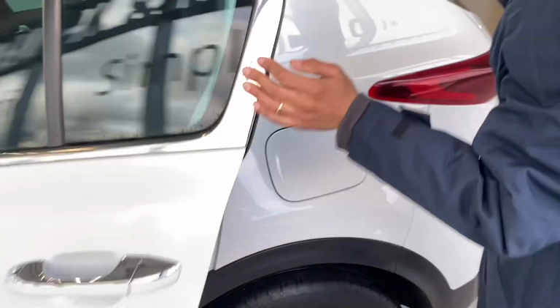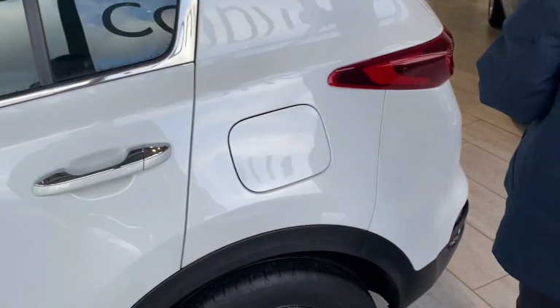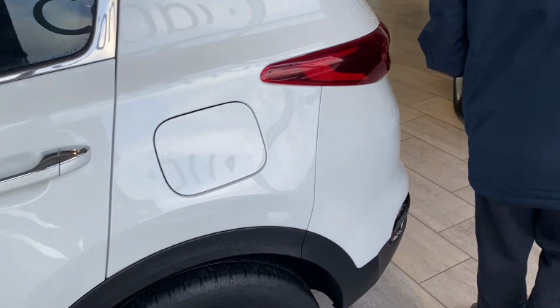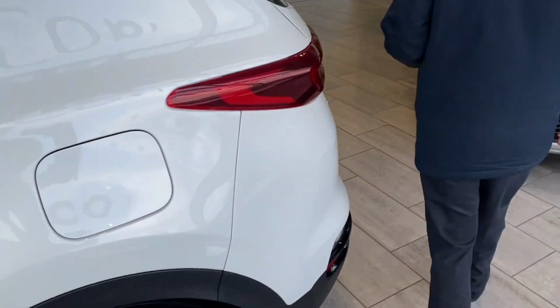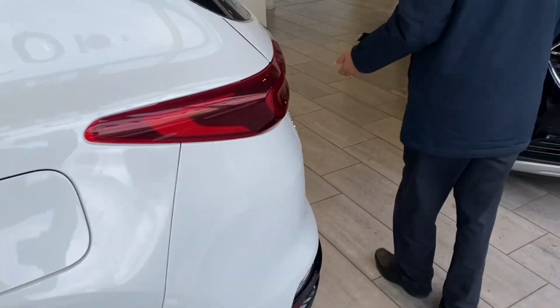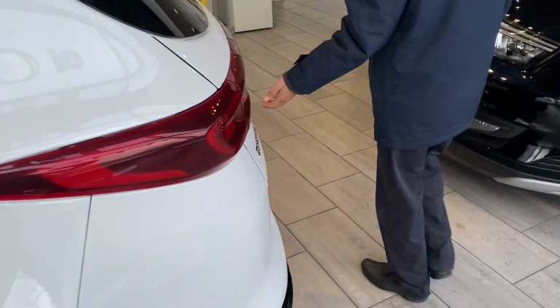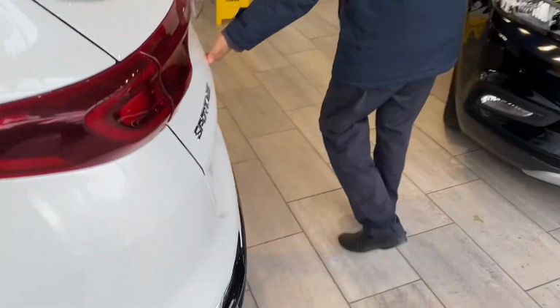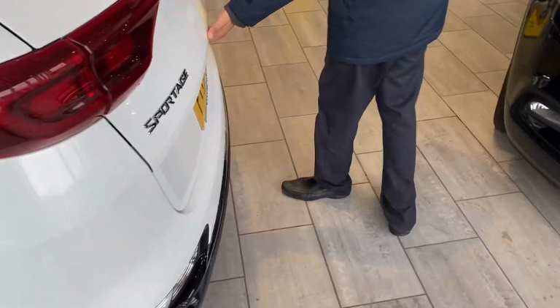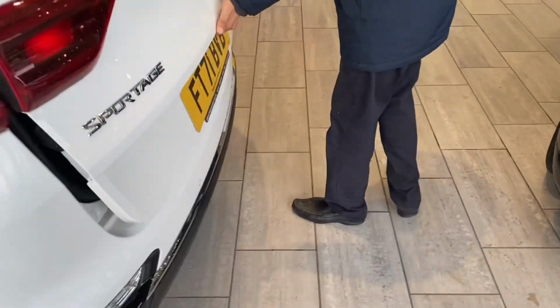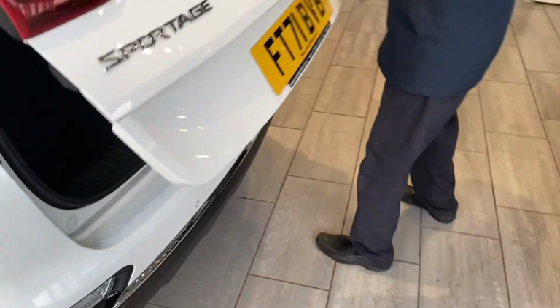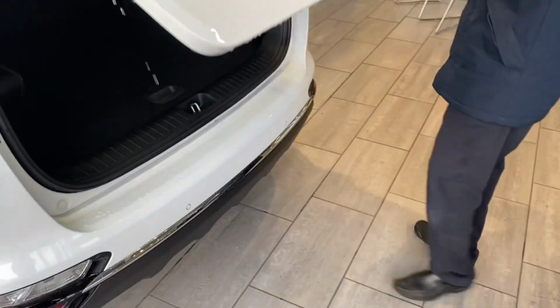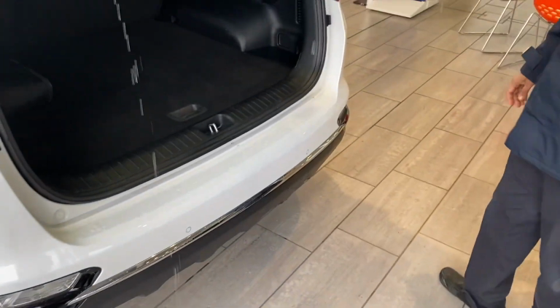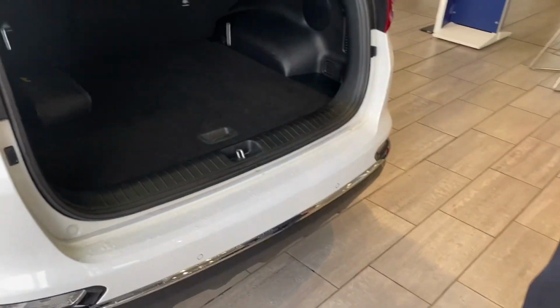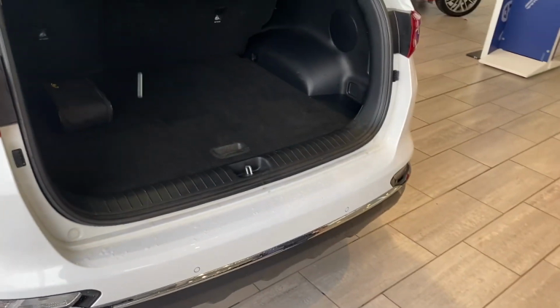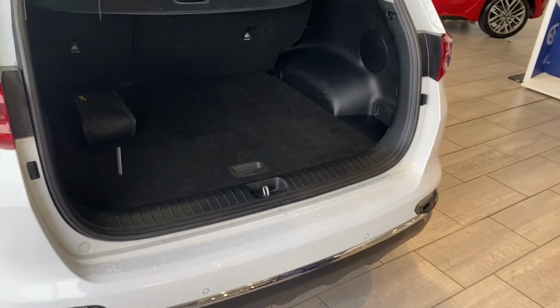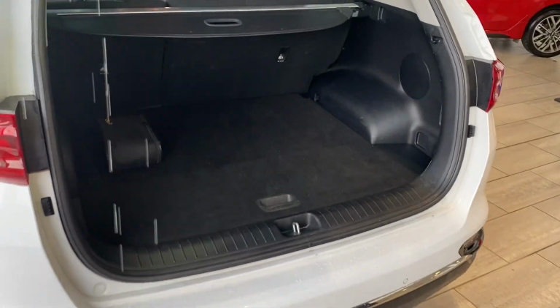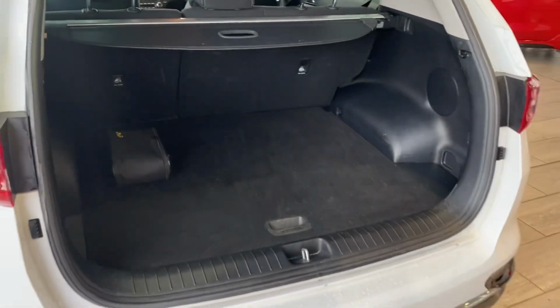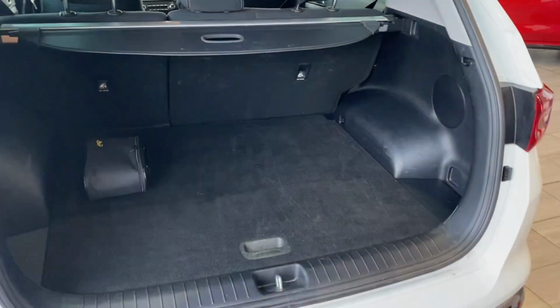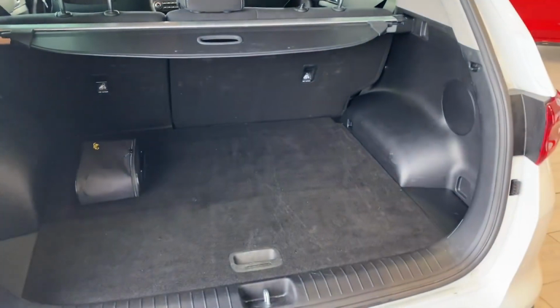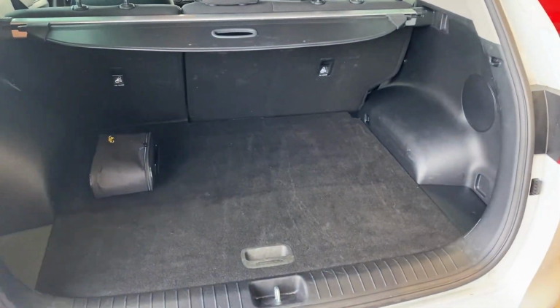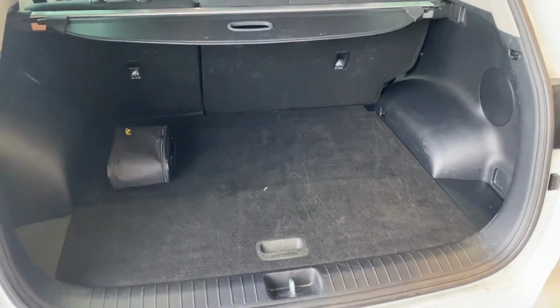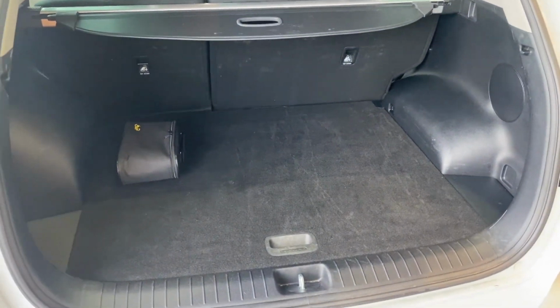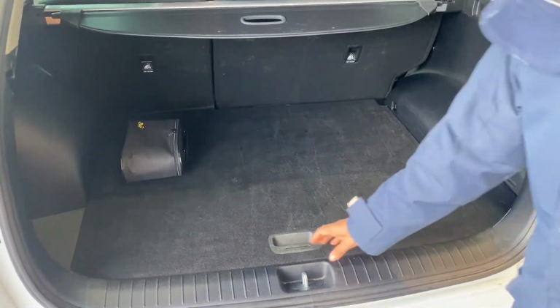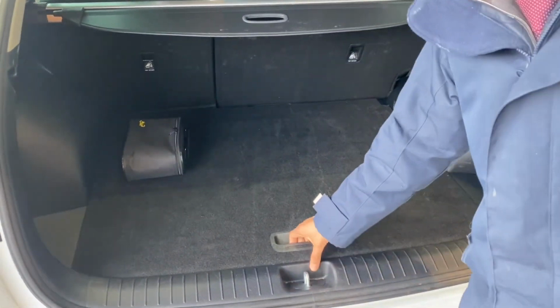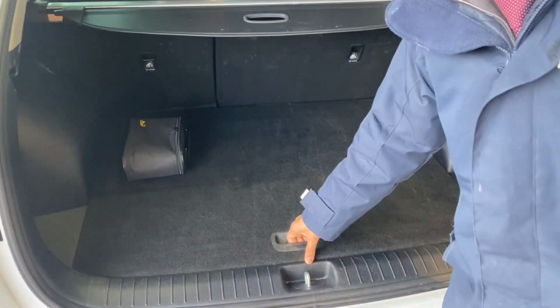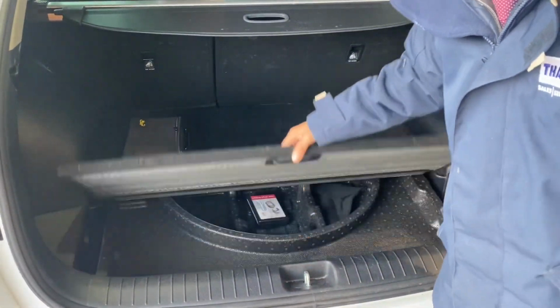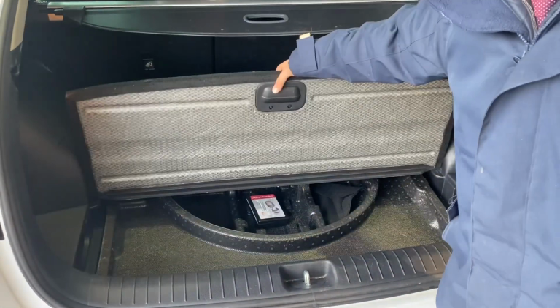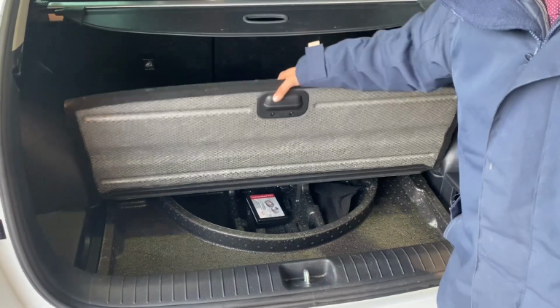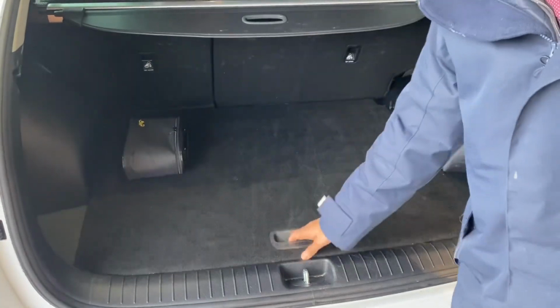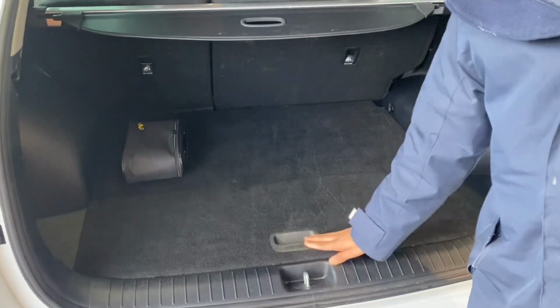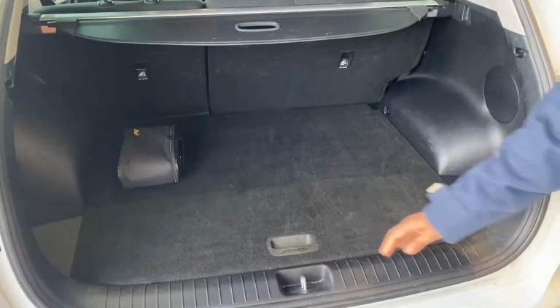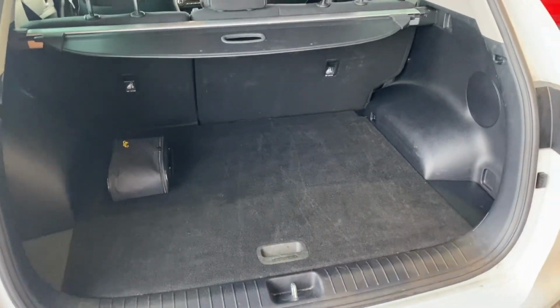This one comes with a rear parking sensor and also a rear camera to help you. Look at that space you have — you can put everything in there and off you go on your lovely summer holiday. And you've got extra space underneath as well.